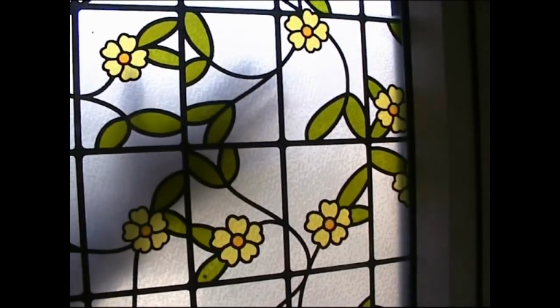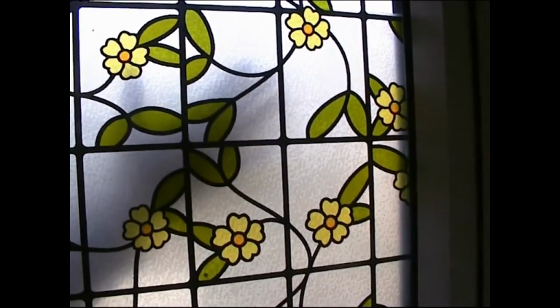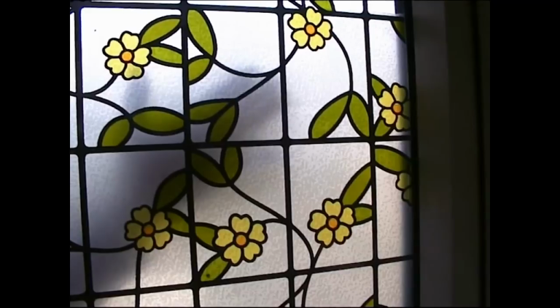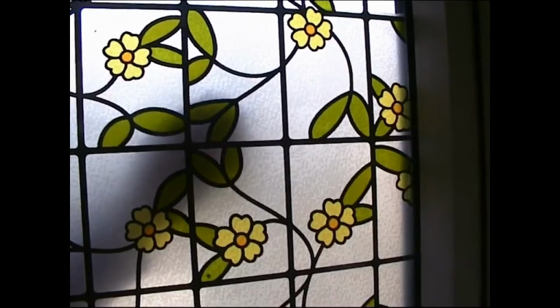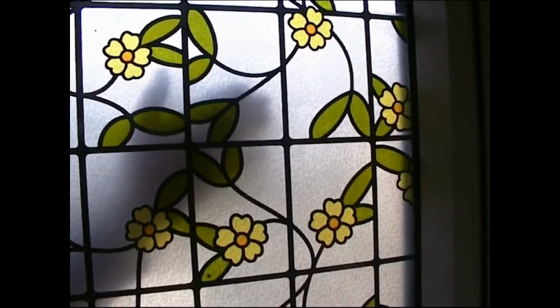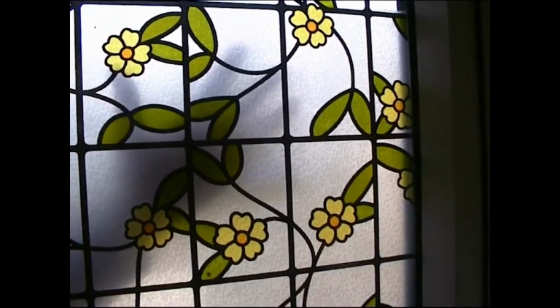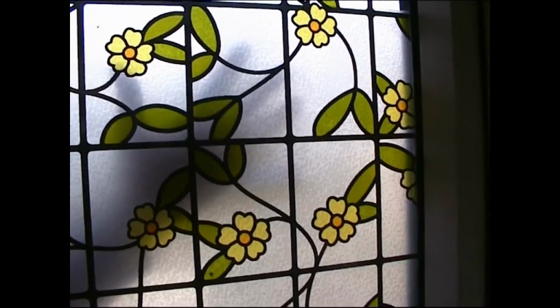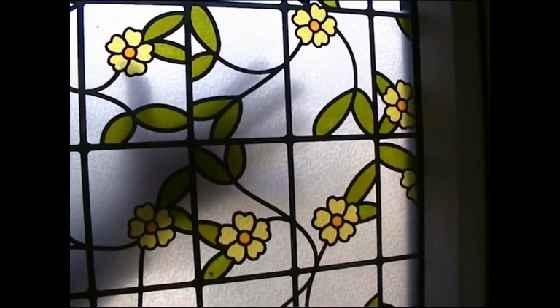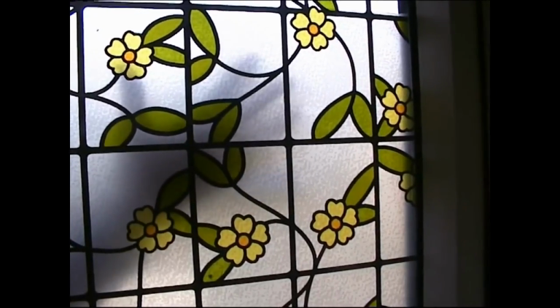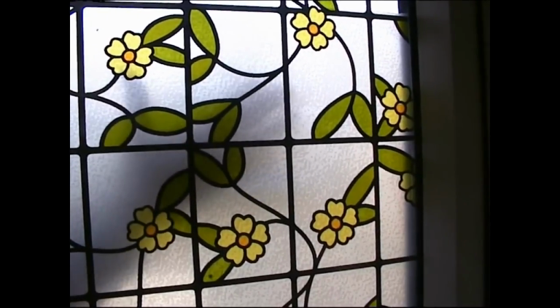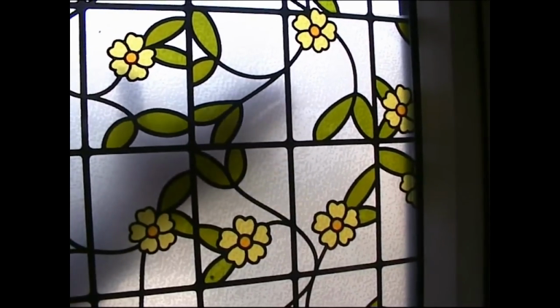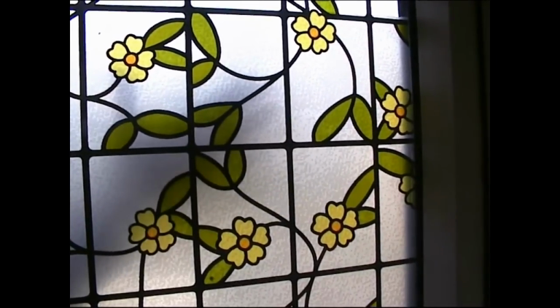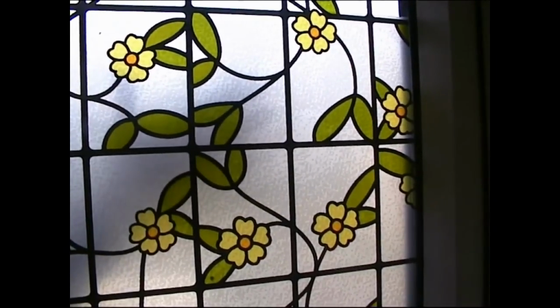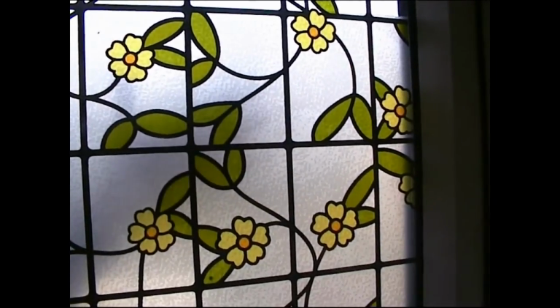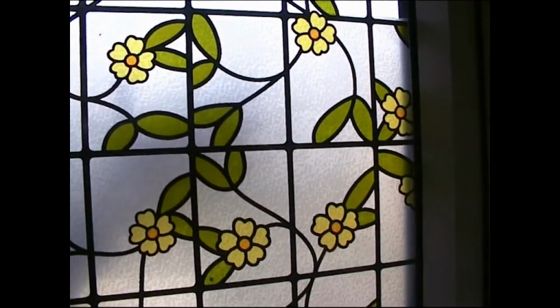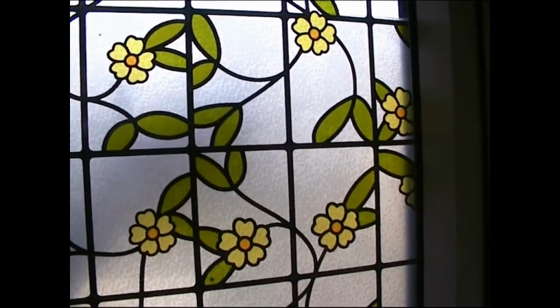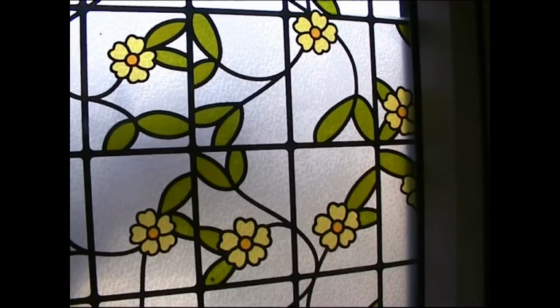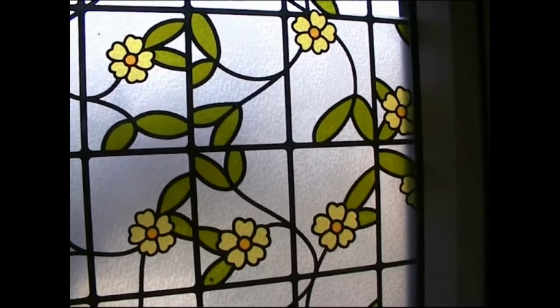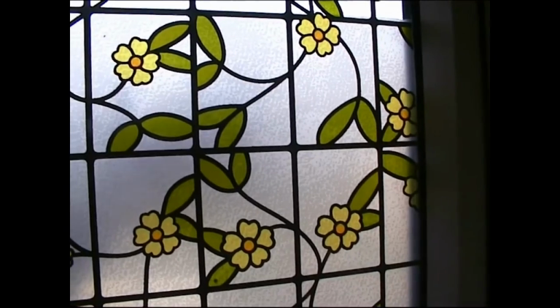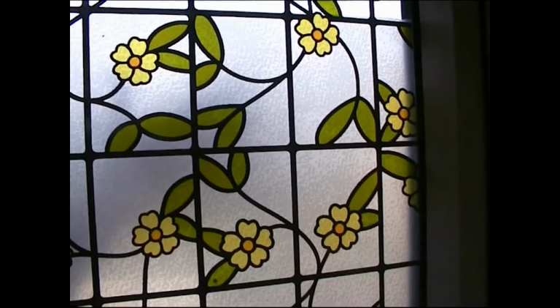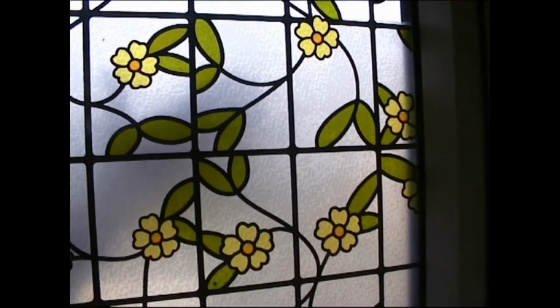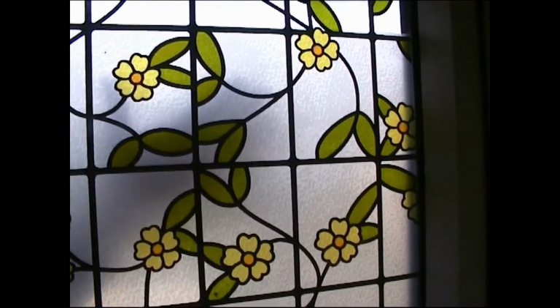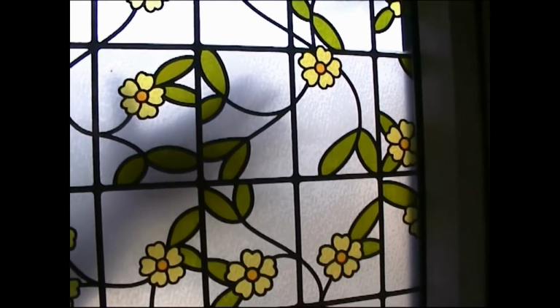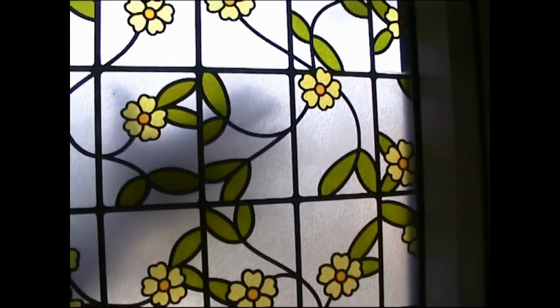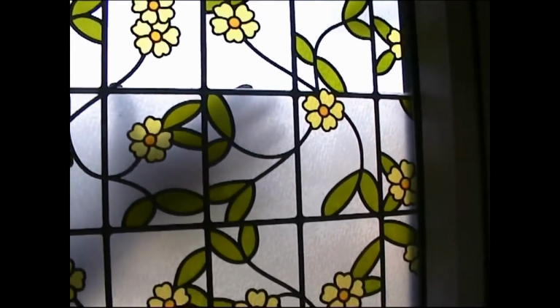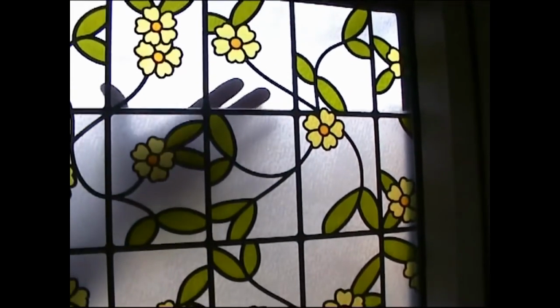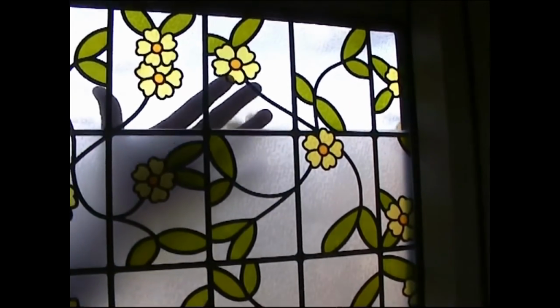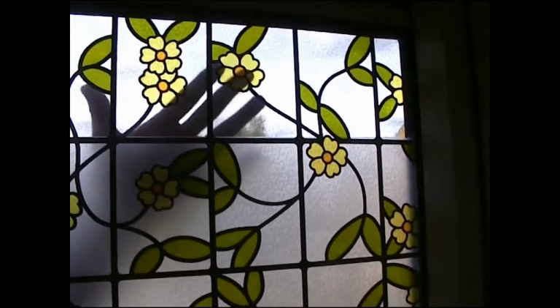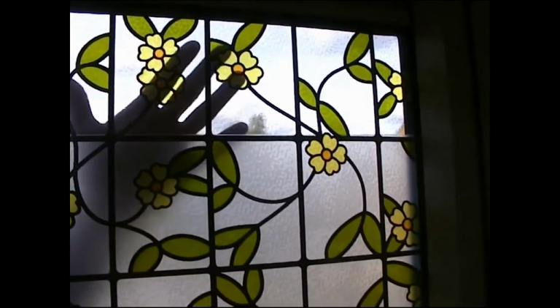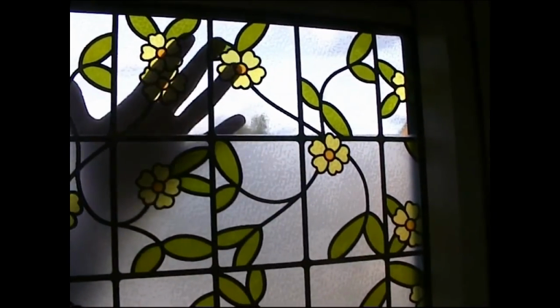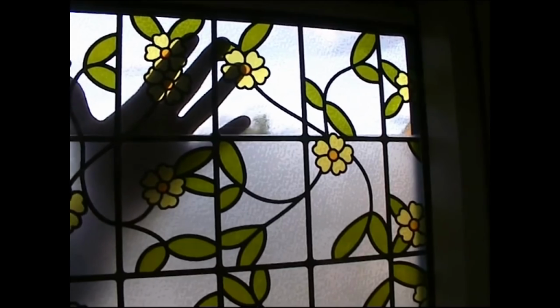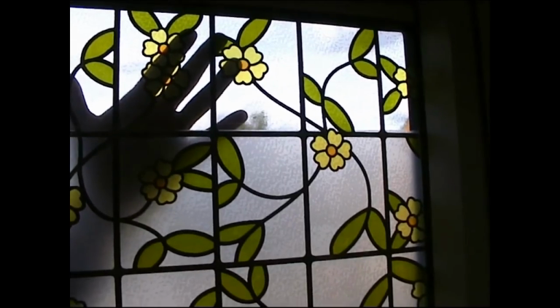Here we can see just how well the window is obscured while still allowing light through — only the shadow of things a few inches away can be seen. We've left the top section unfrosted to highlight the difference.